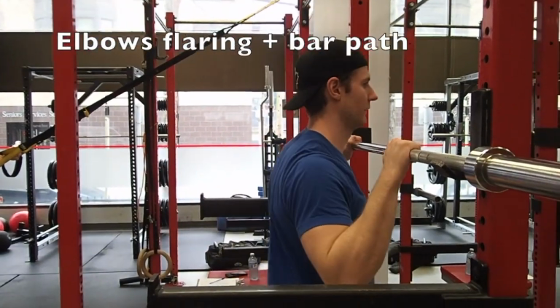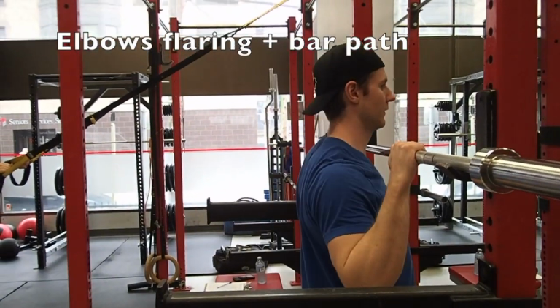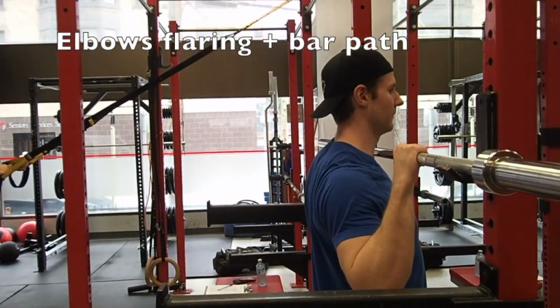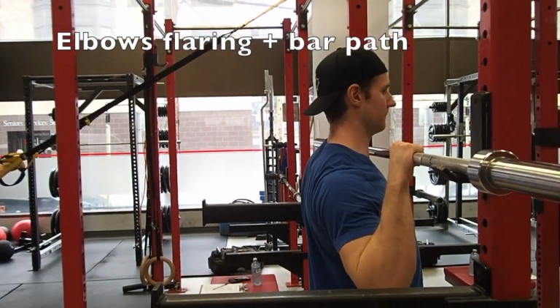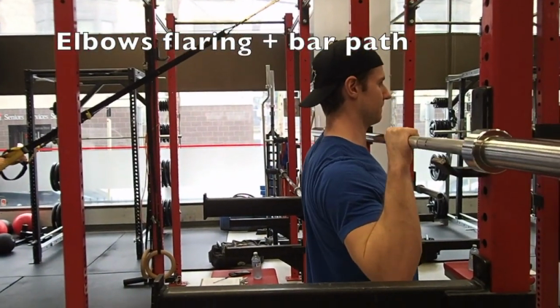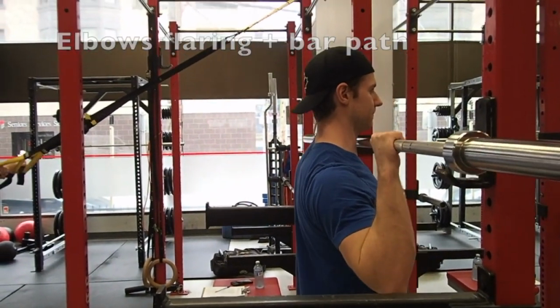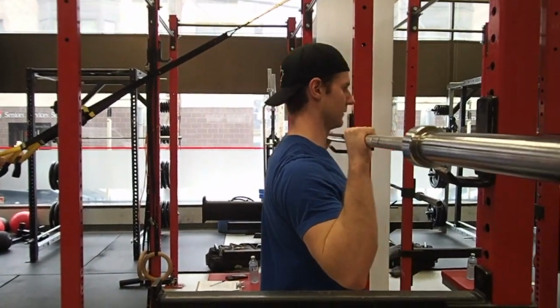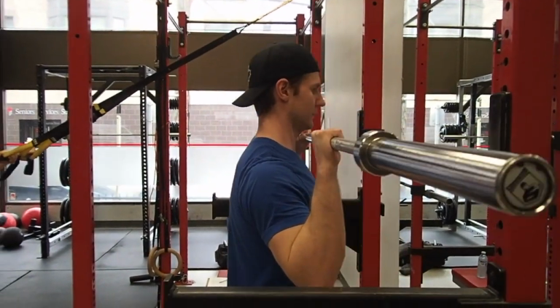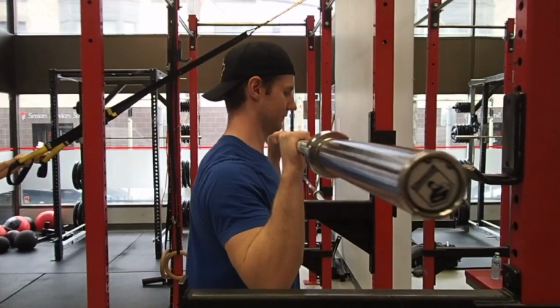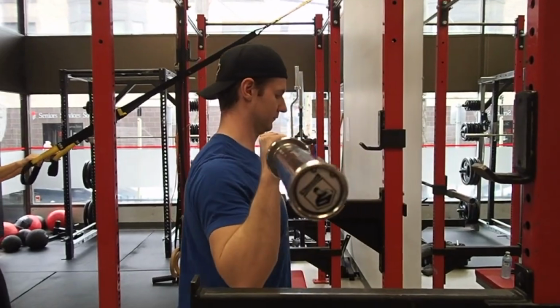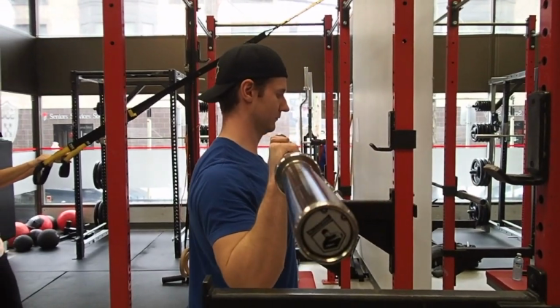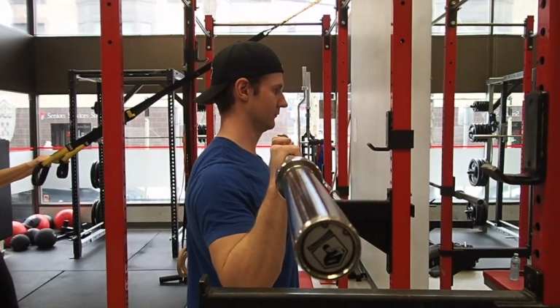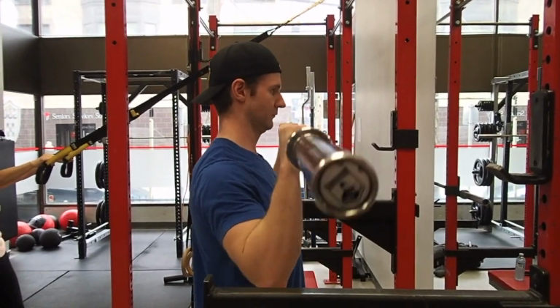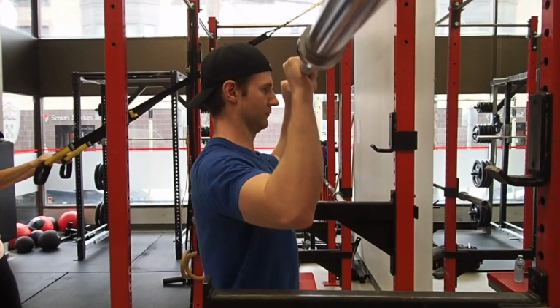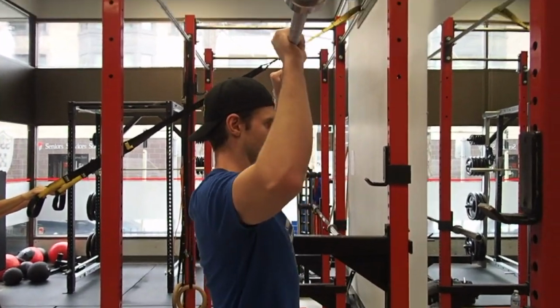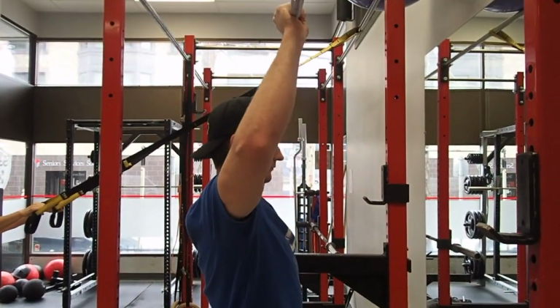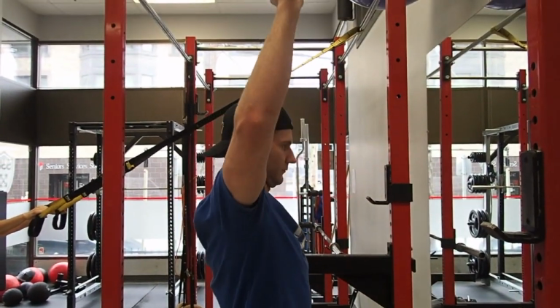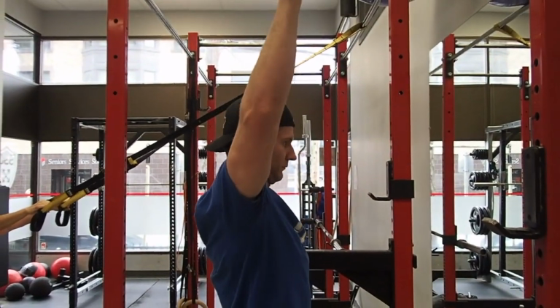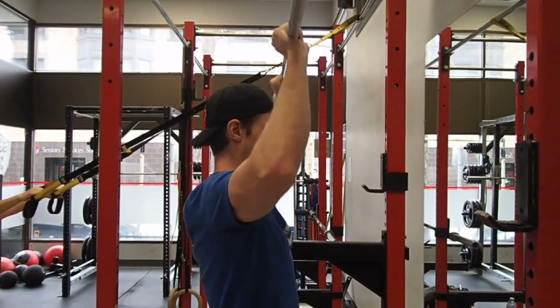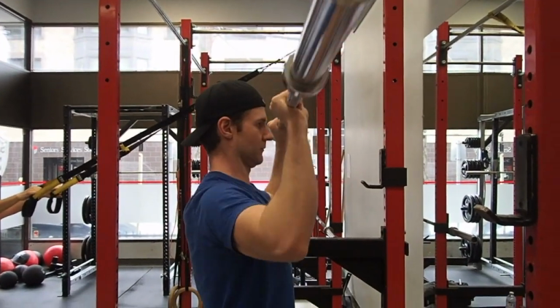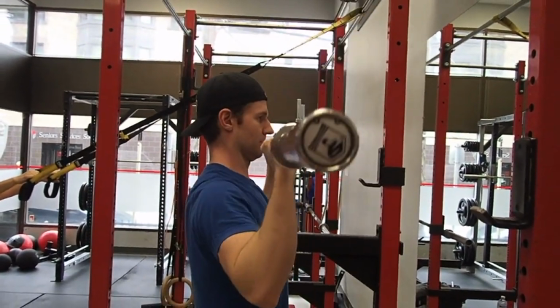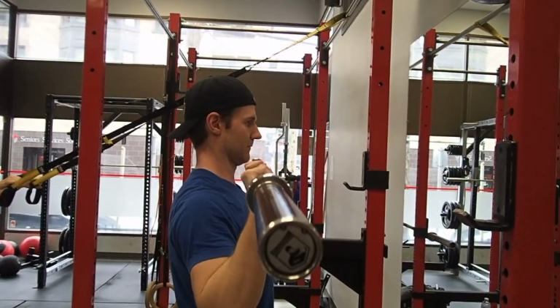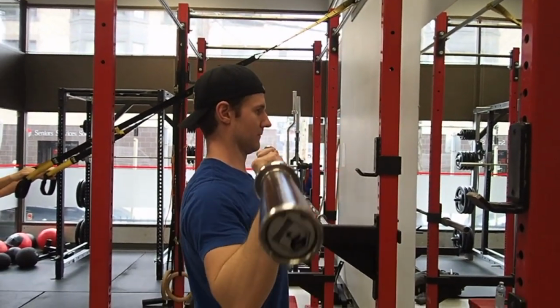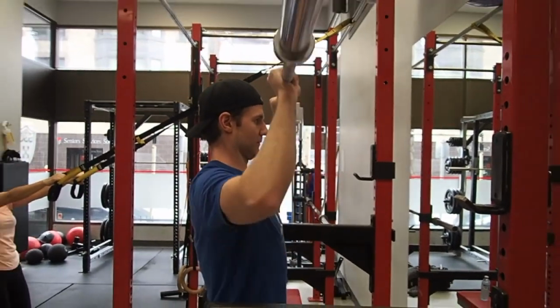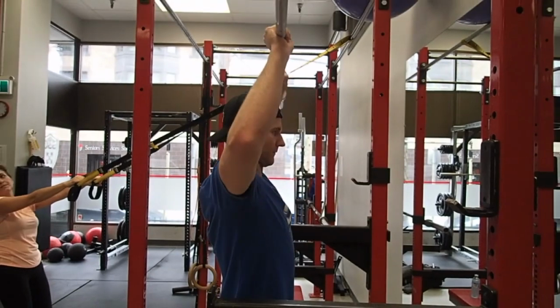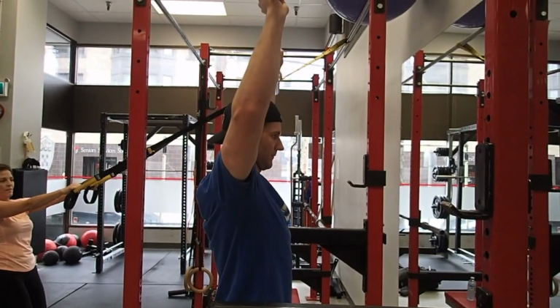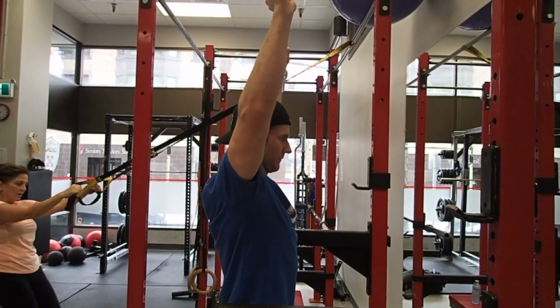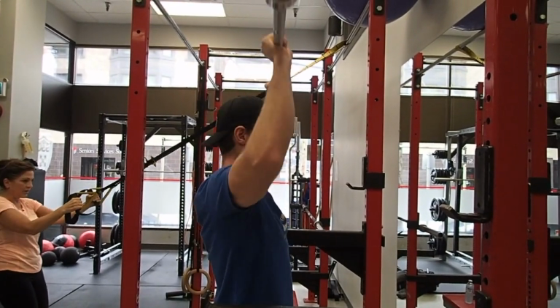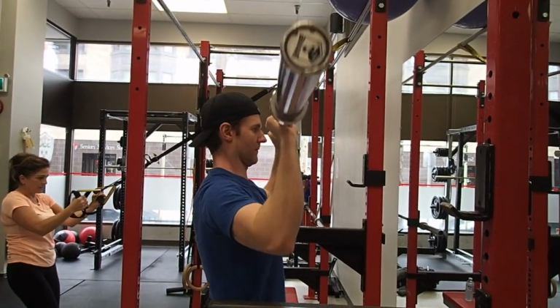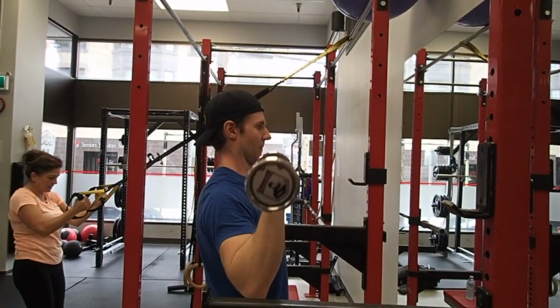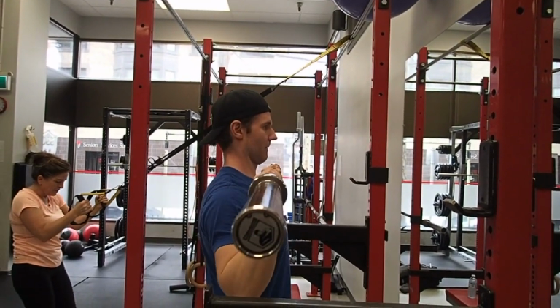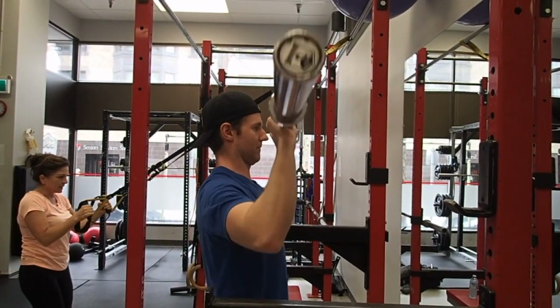For proper pressing, your elbows and wrists must be under the bar at the start of the press to ensure that you're applying all the force directly into the bar and pressing it in as straight a line as possible.